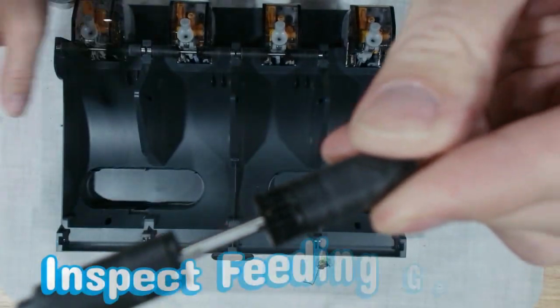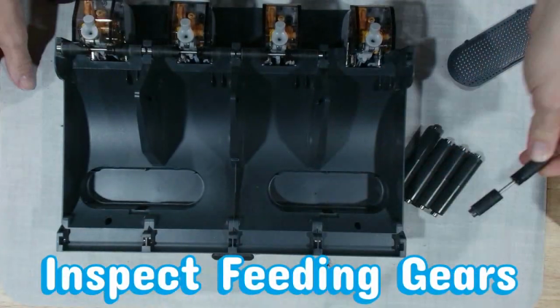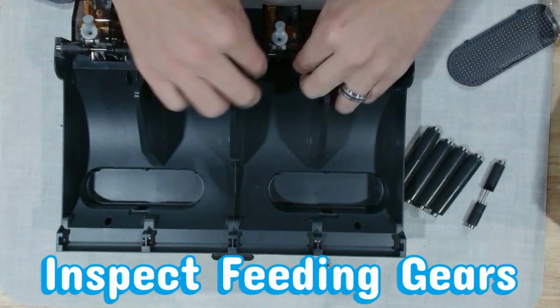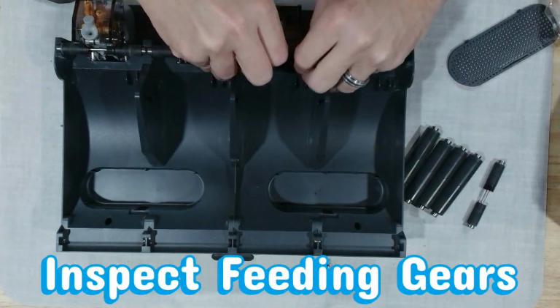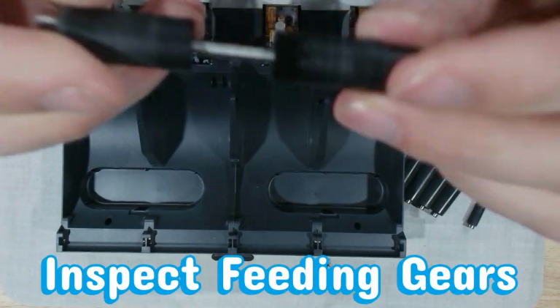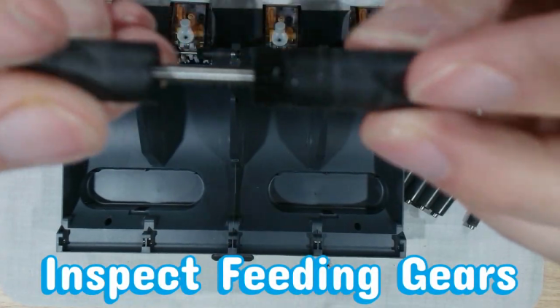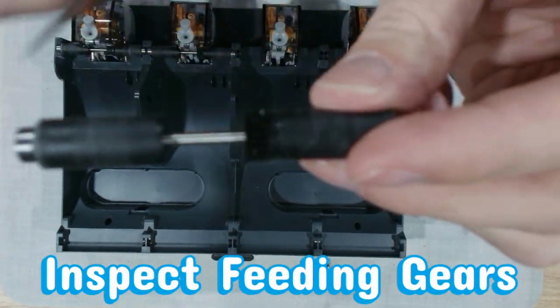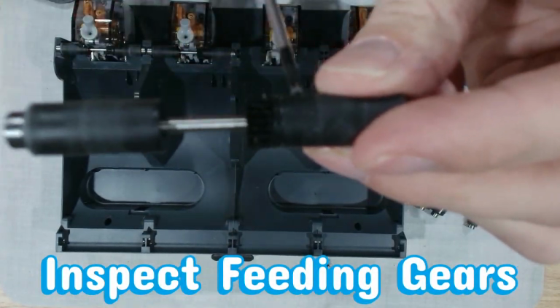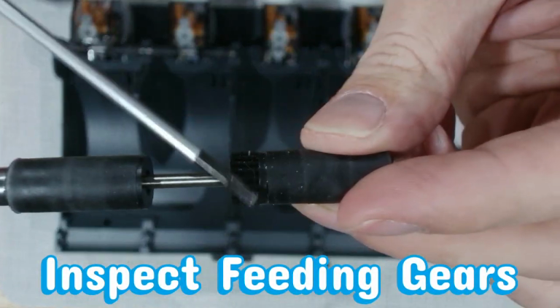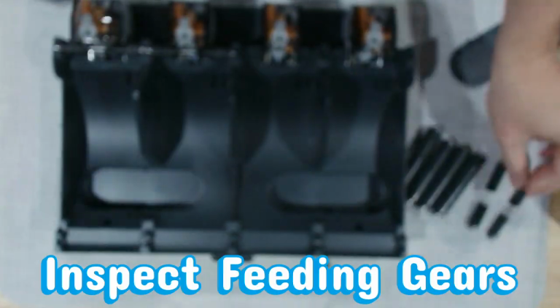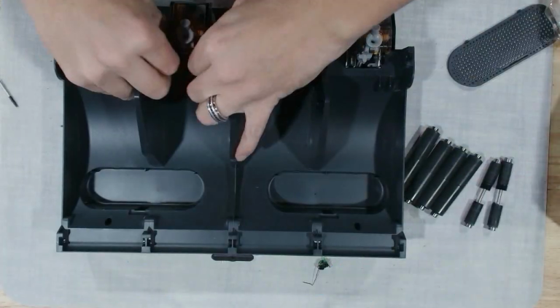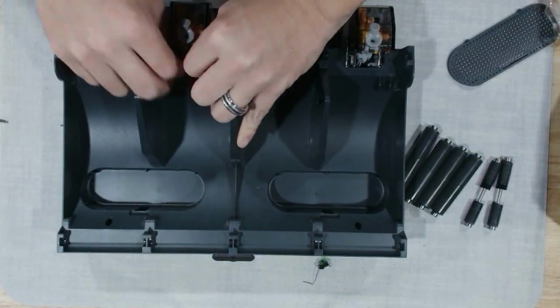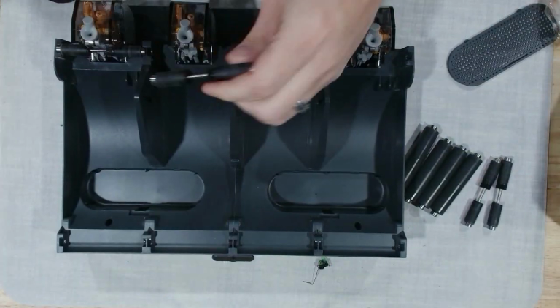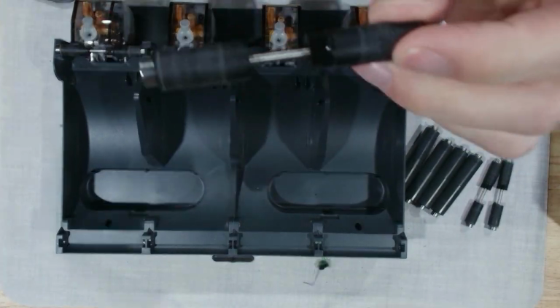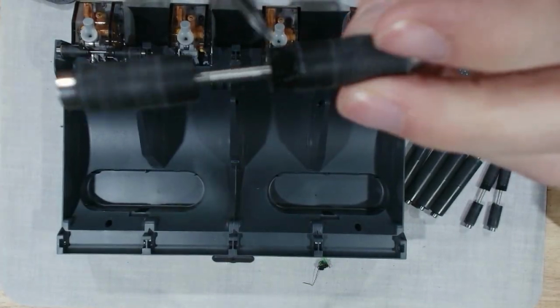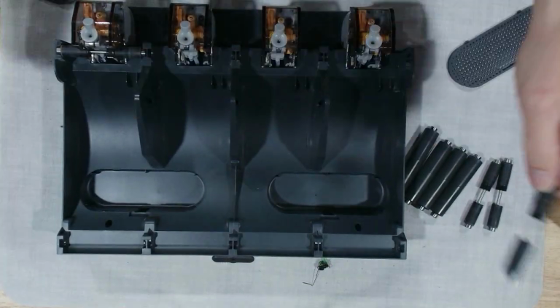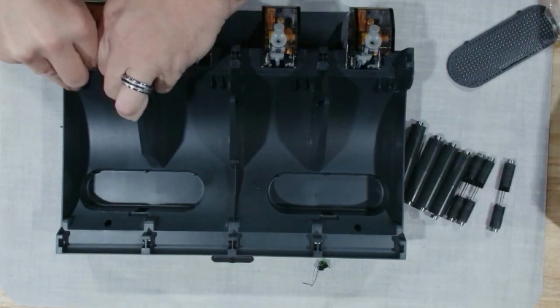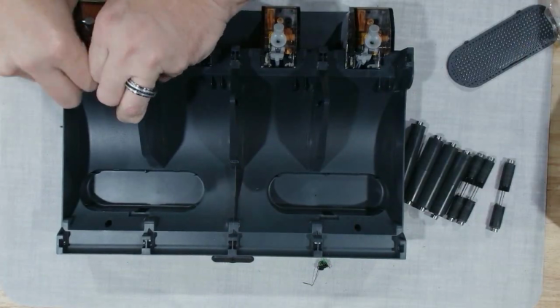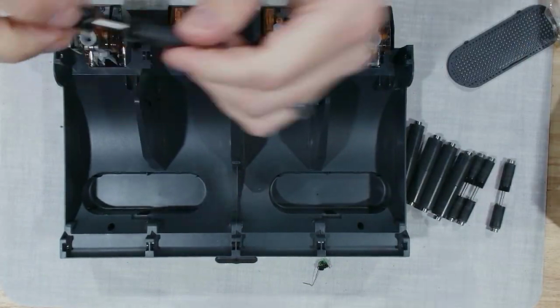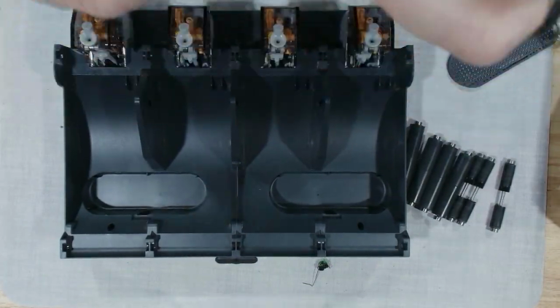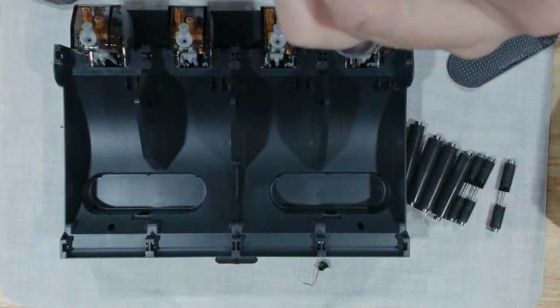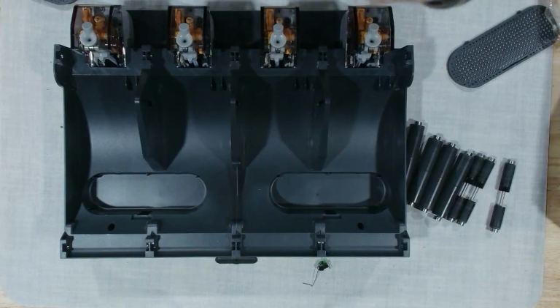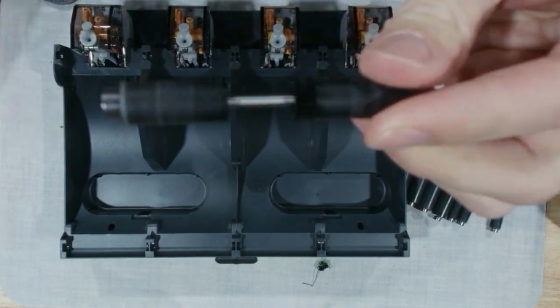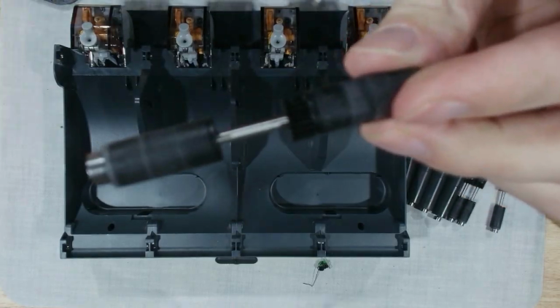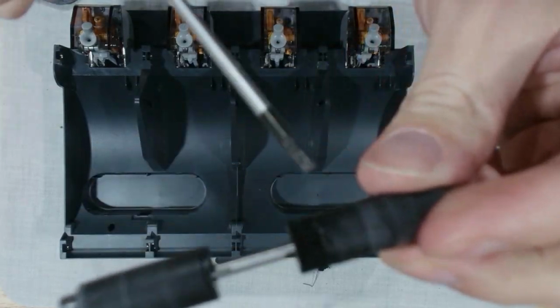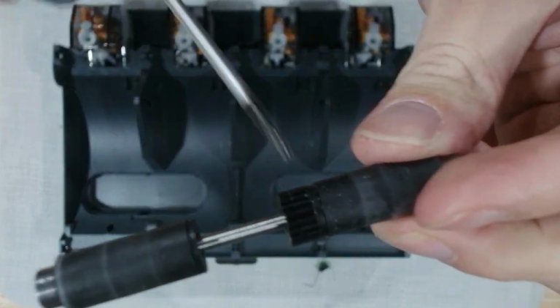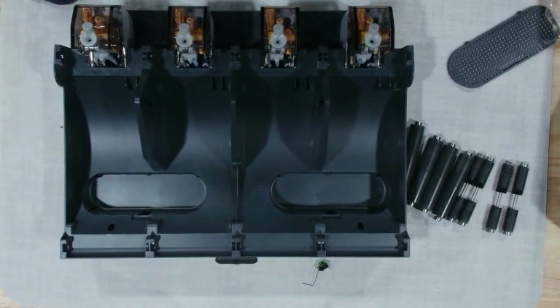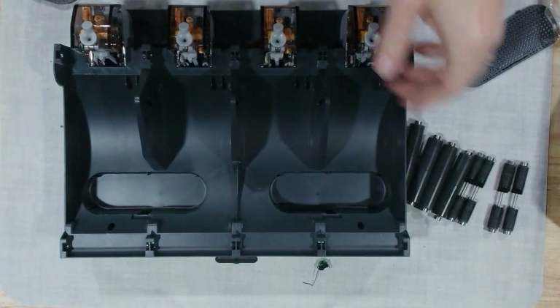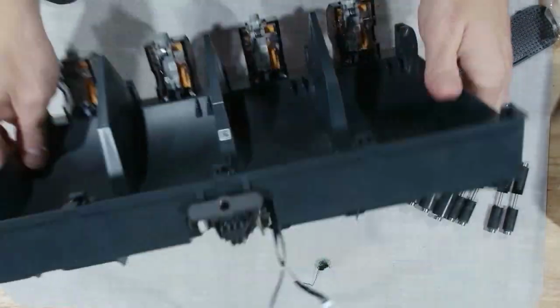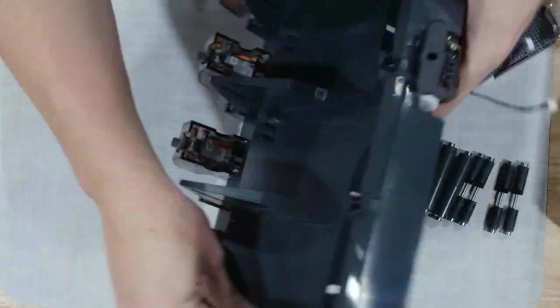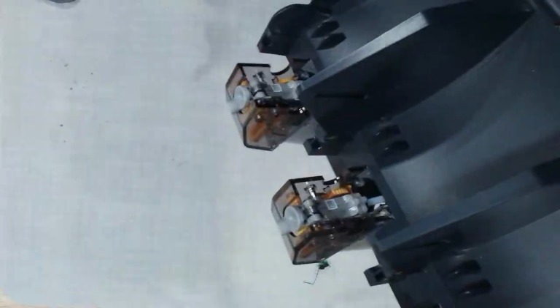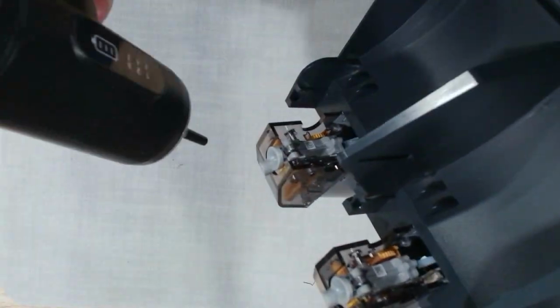A lot of AMS failures come from simple neglect: dust on rollers, worn or split tubes, dirty sensors, and using the wrong materials. Running the wrong filaments, wet materials, or cardboard spools through here can absolutely void your warranty — and your sanity.